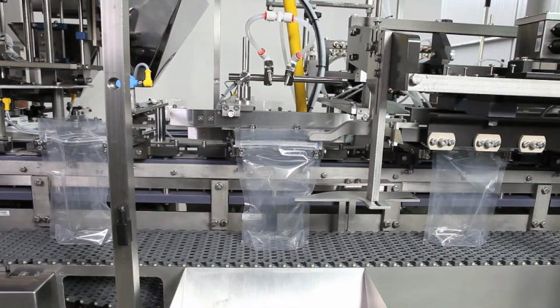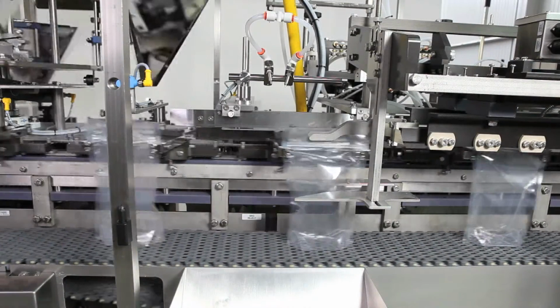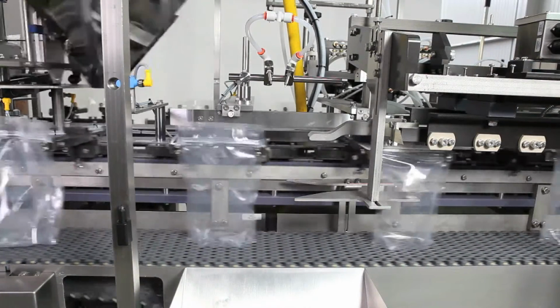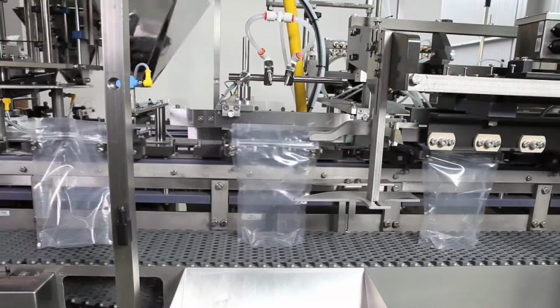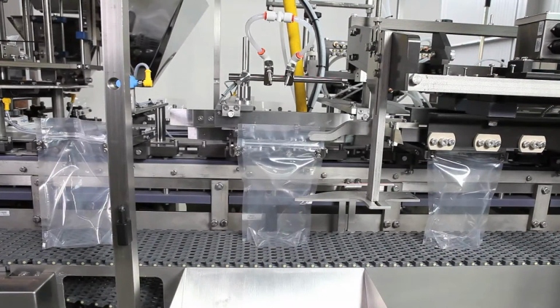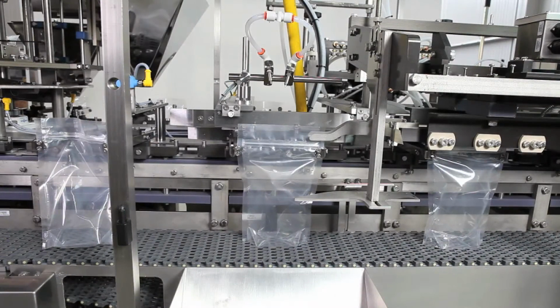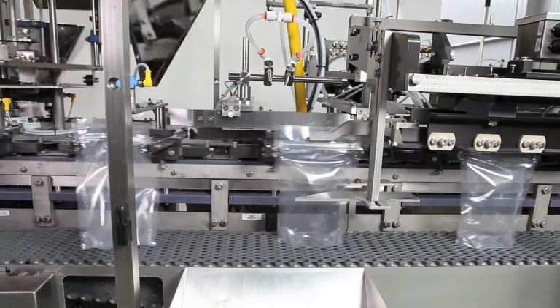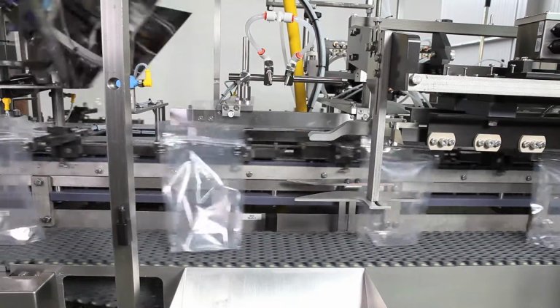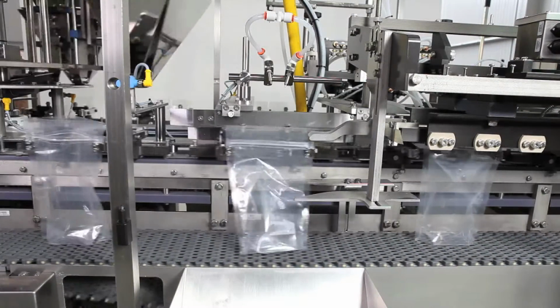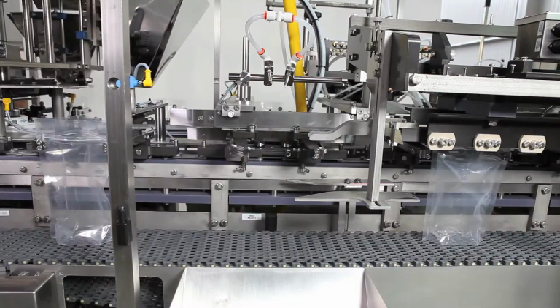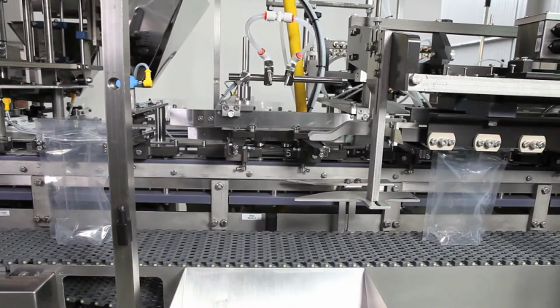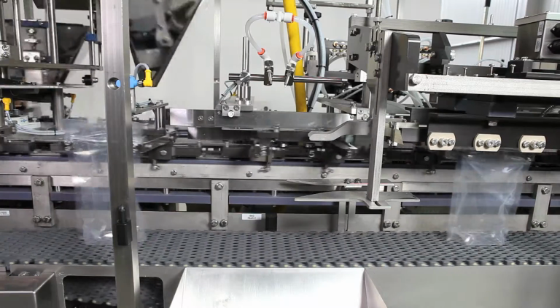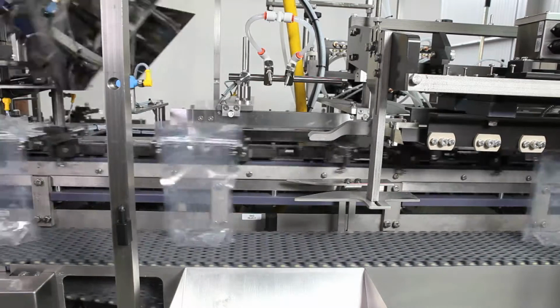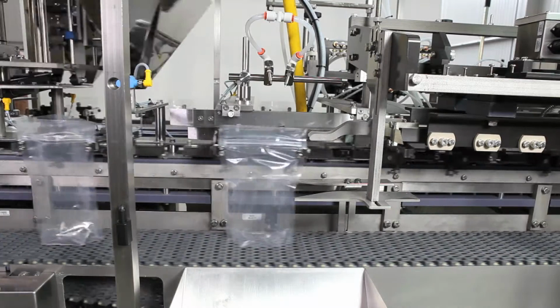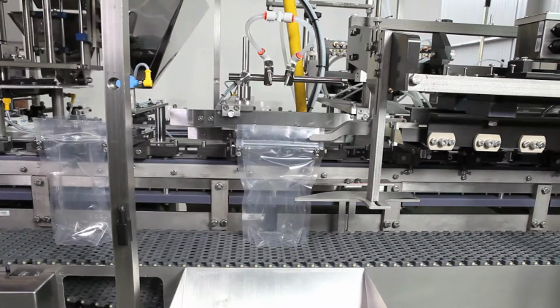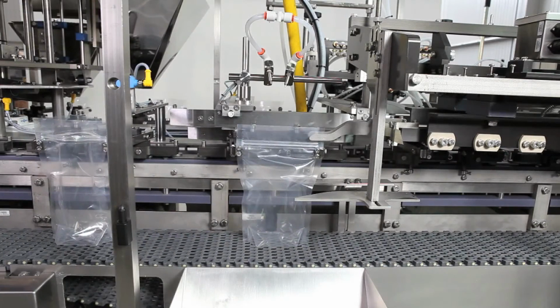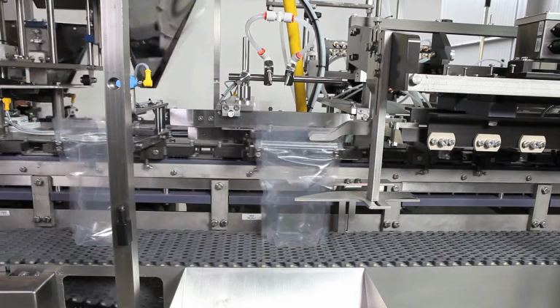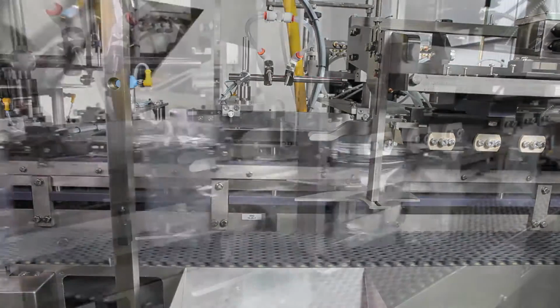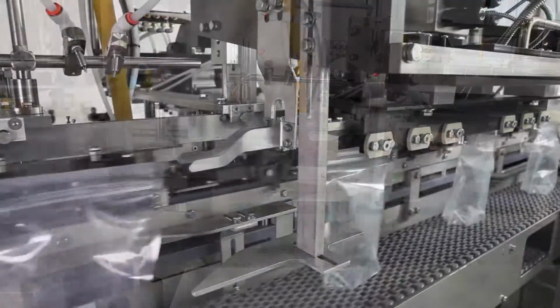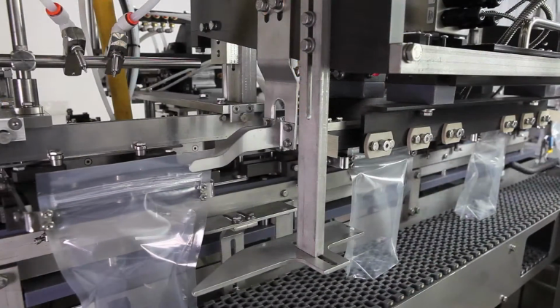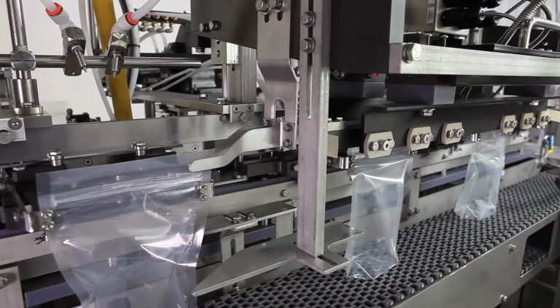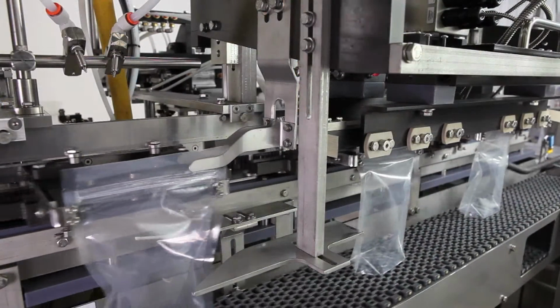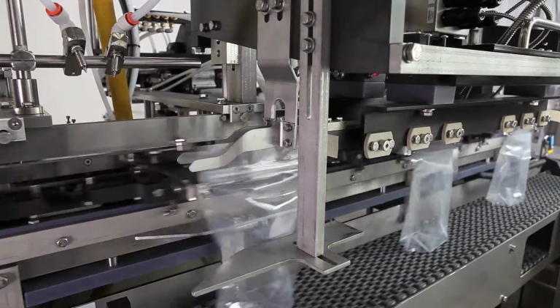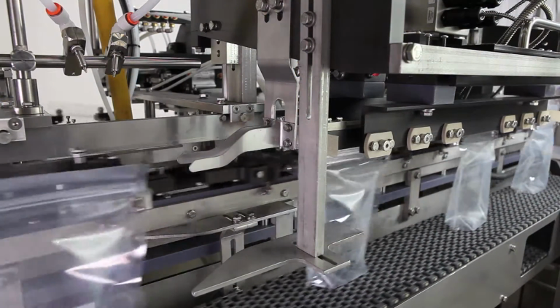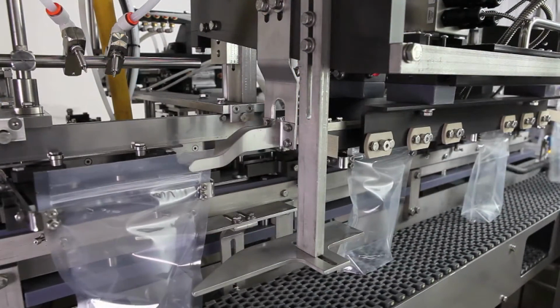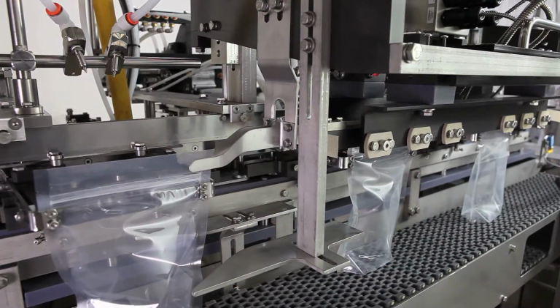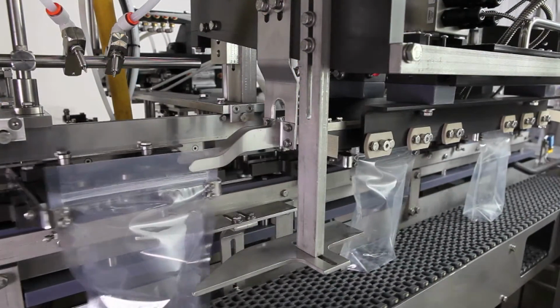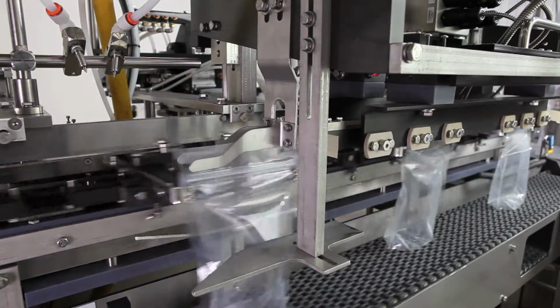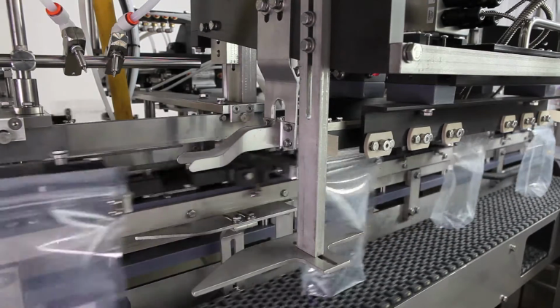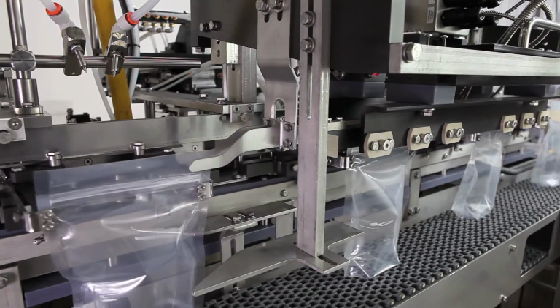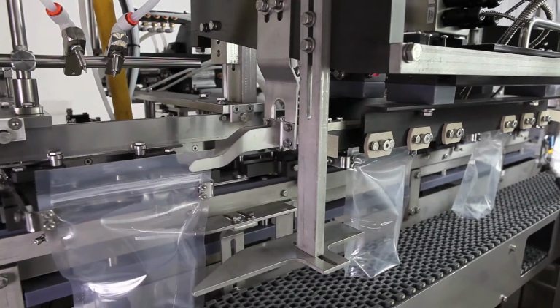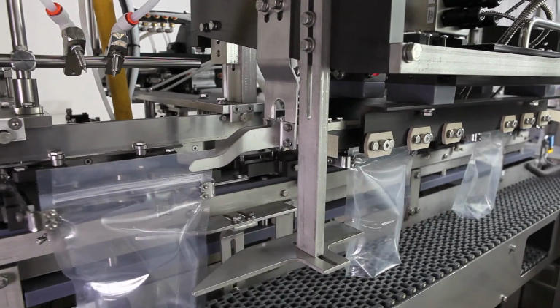To avoid scrap, any unfilled pouches are ejected for reuse before closing. As pouches travel through the top sealing section, they are closed with heated bars.